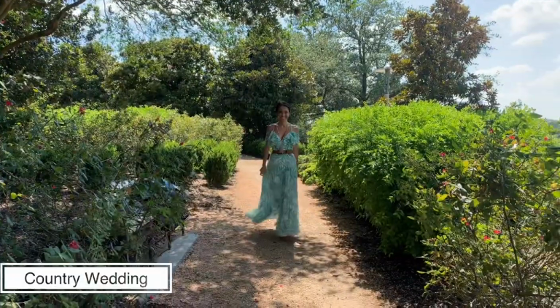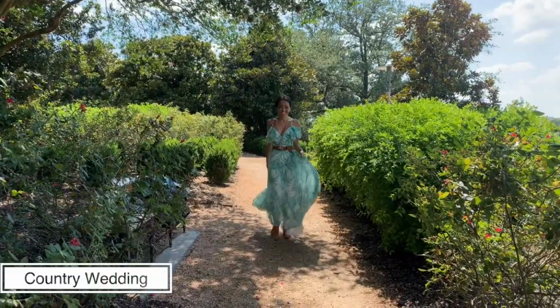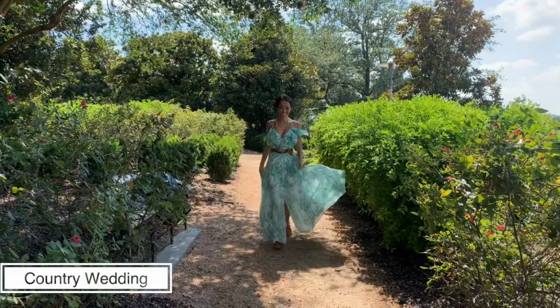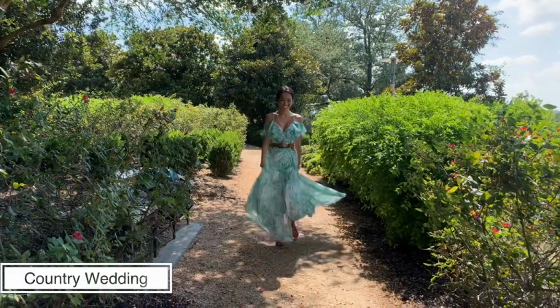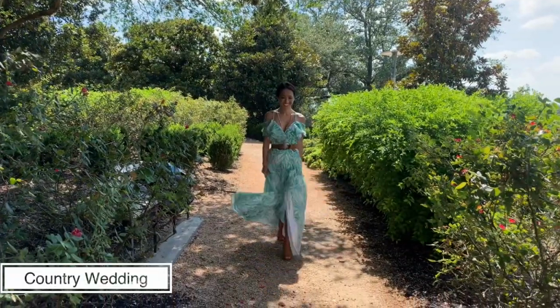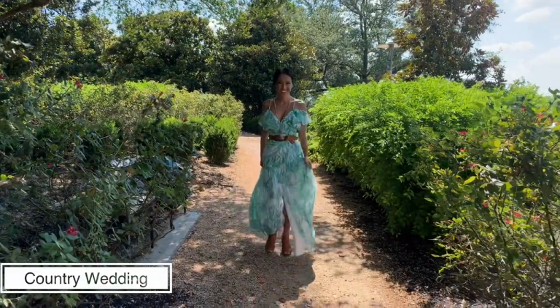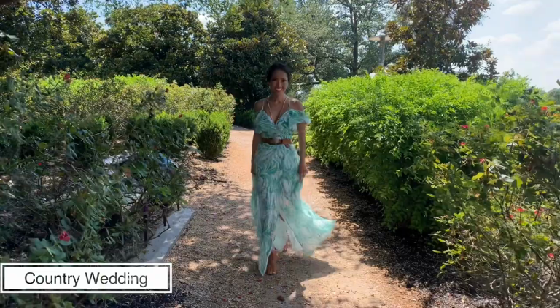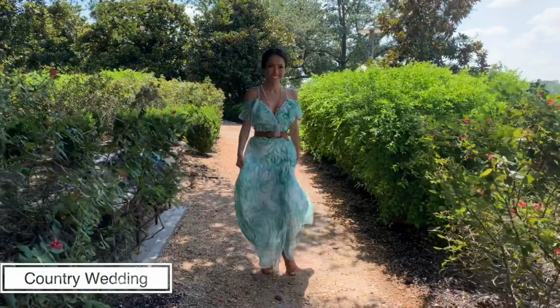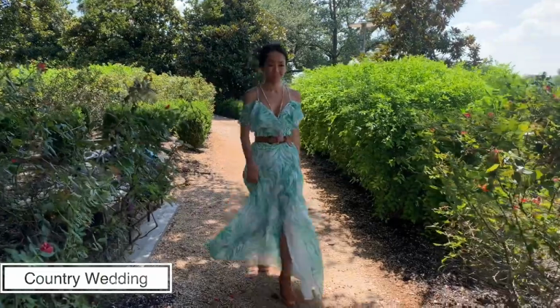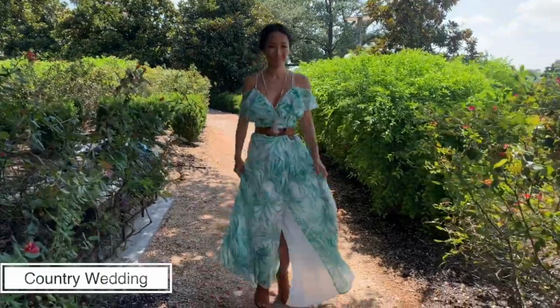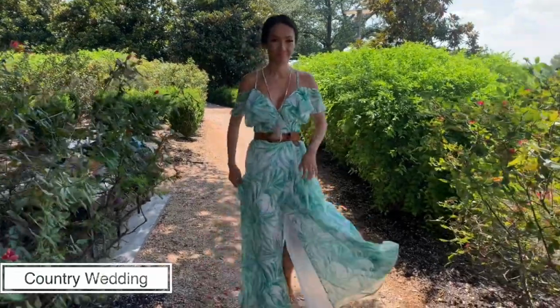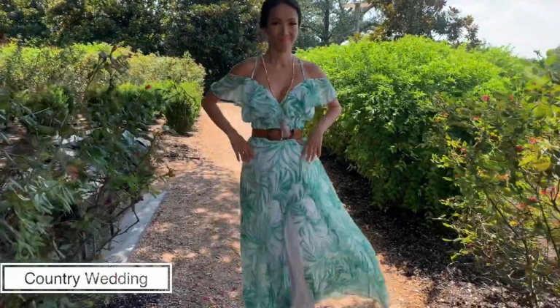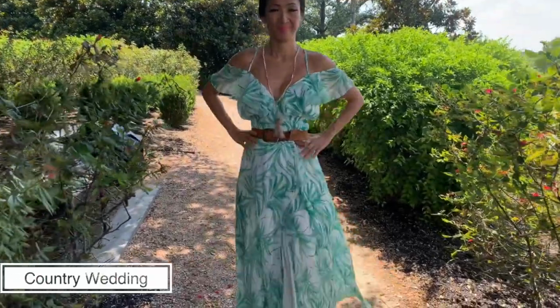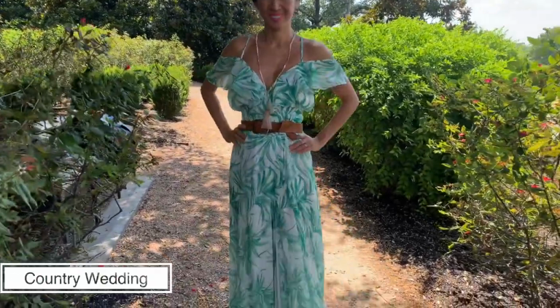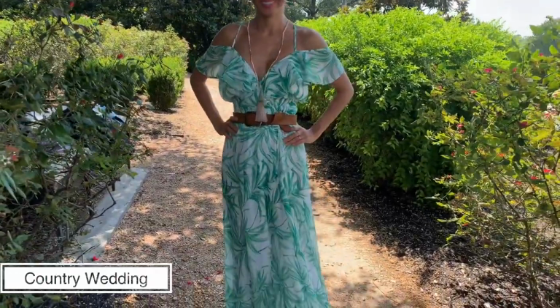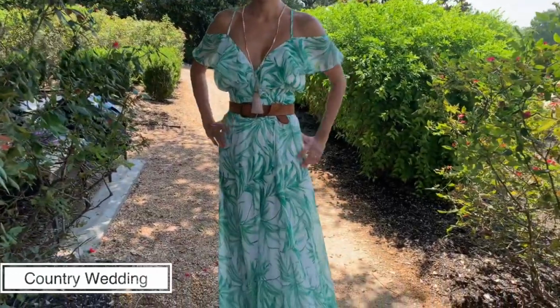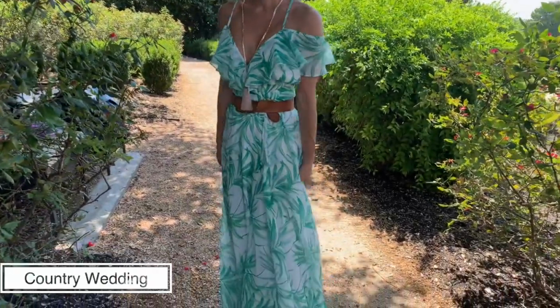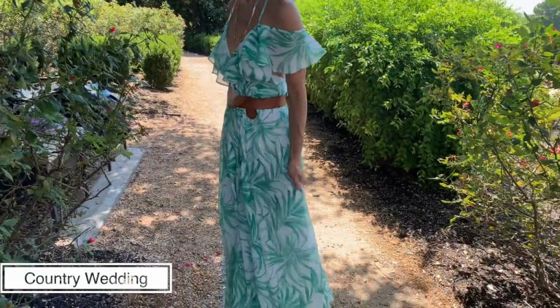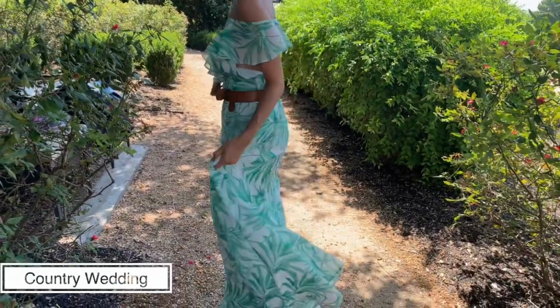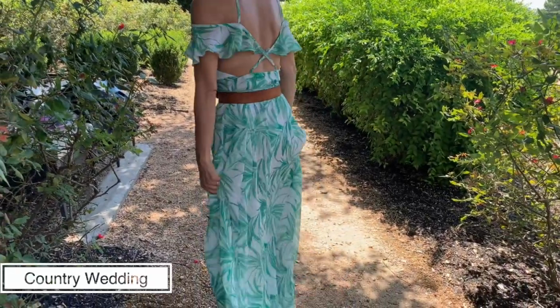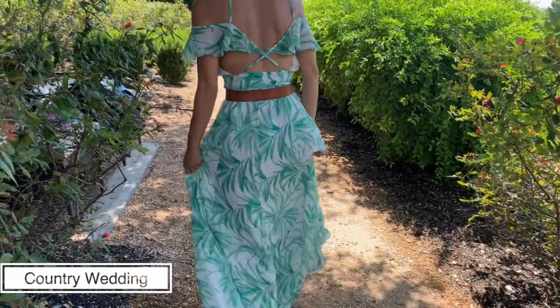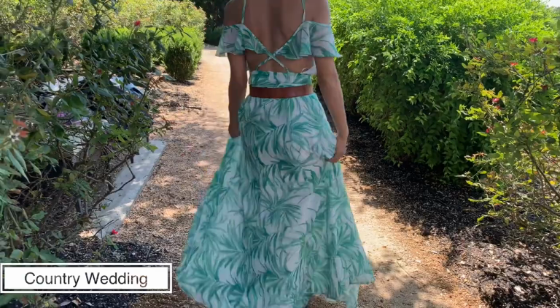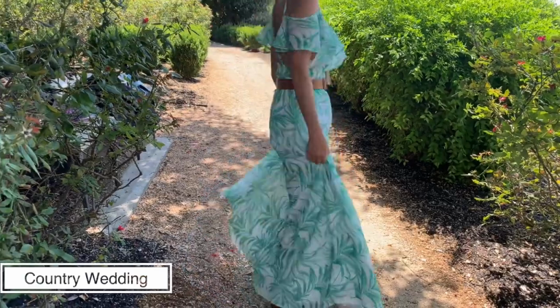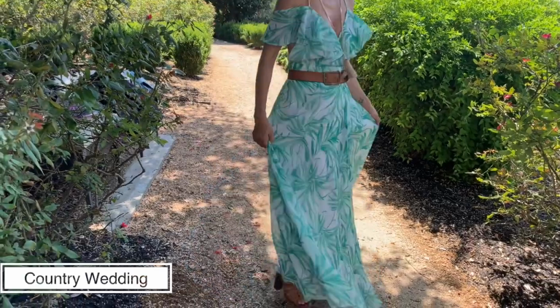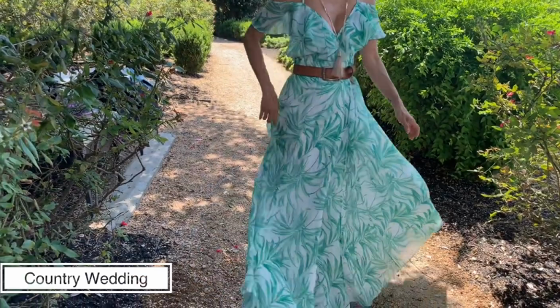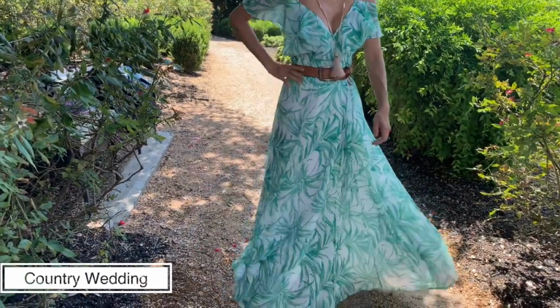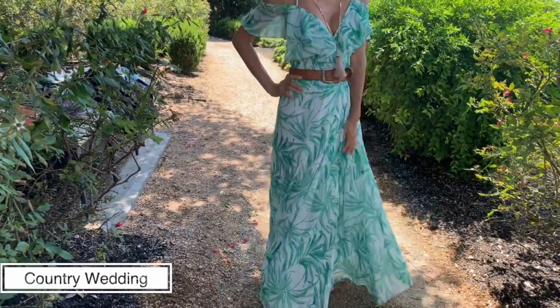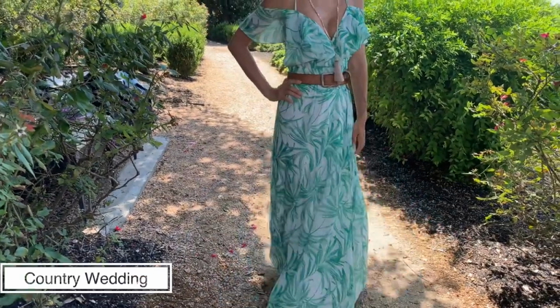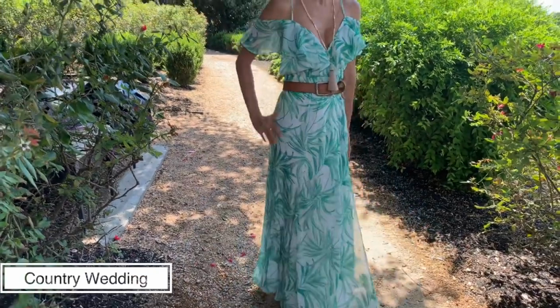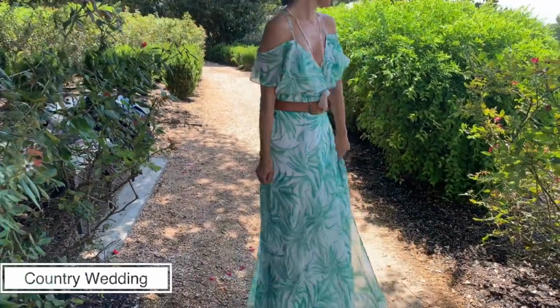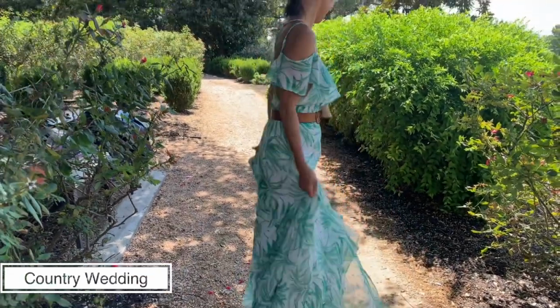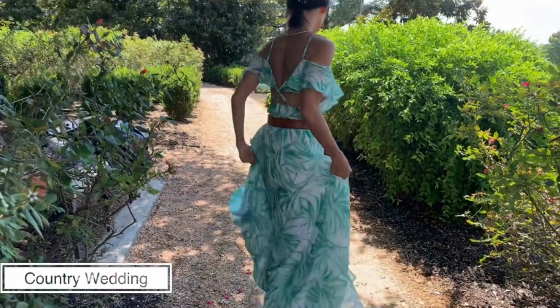I customized this dress myself and turned it into an off-shoulder dress by adding two straps at the top part. Ruffles, a leather belt and leather shoes automatically give this dress a more country look.